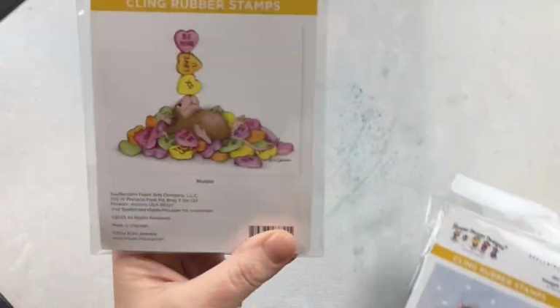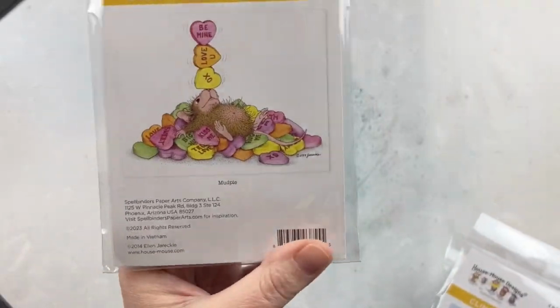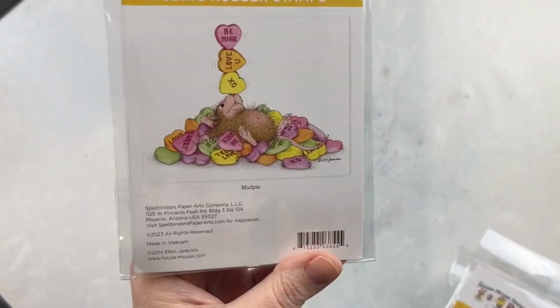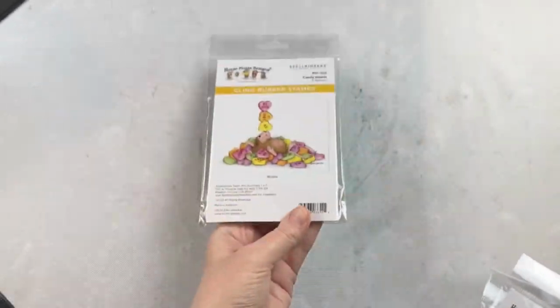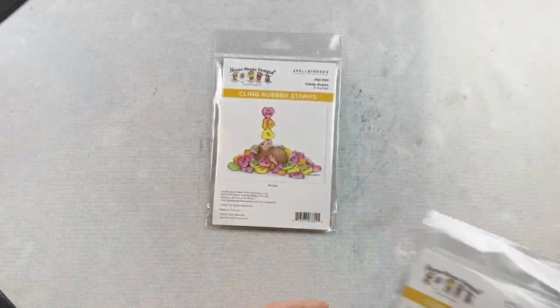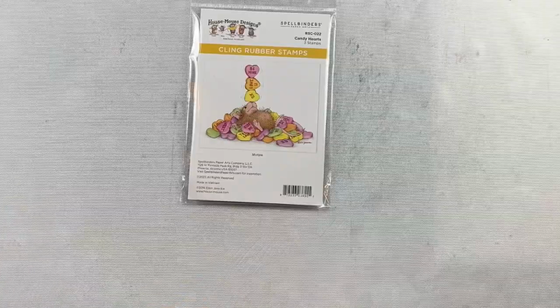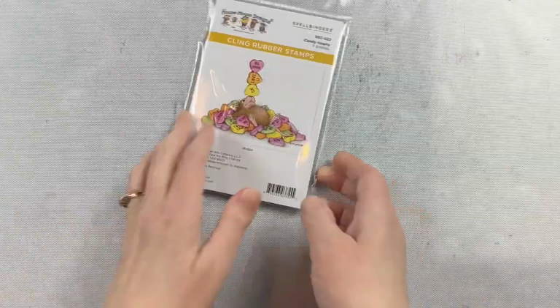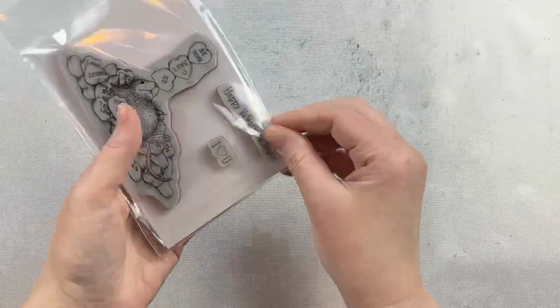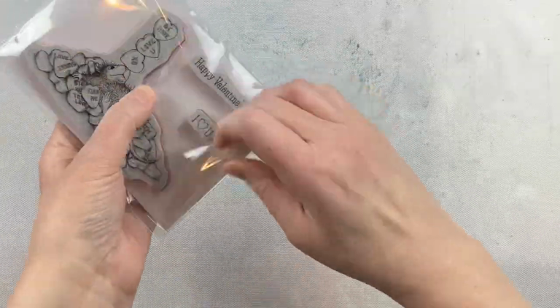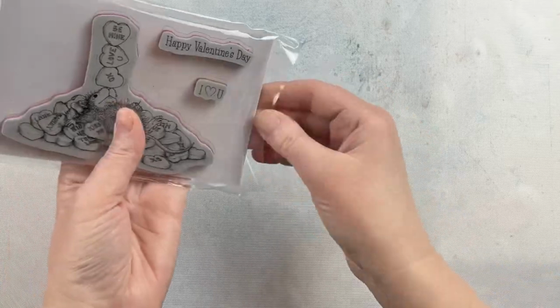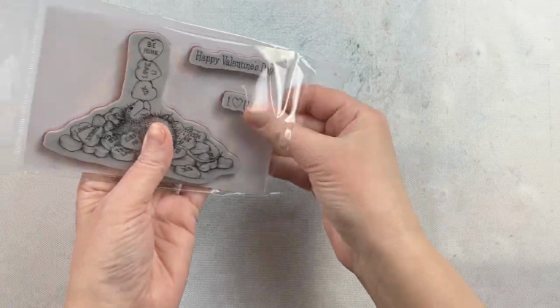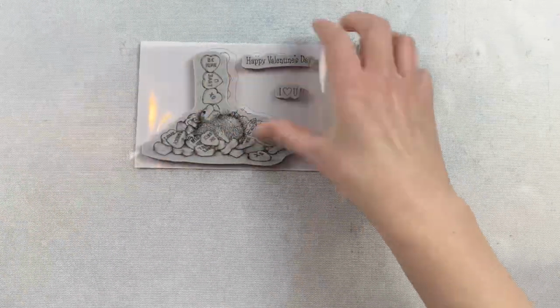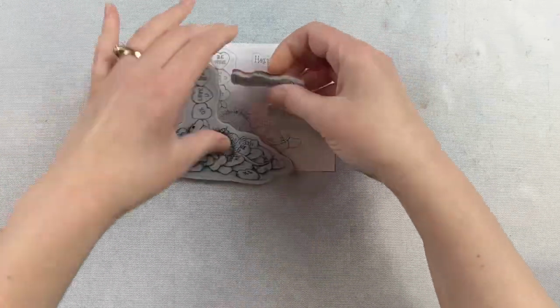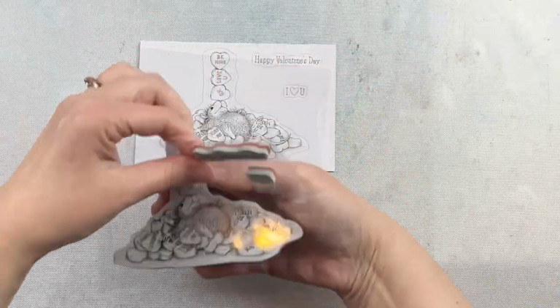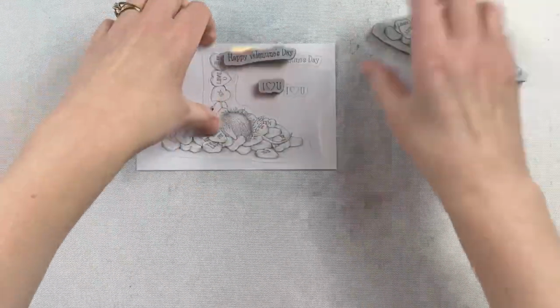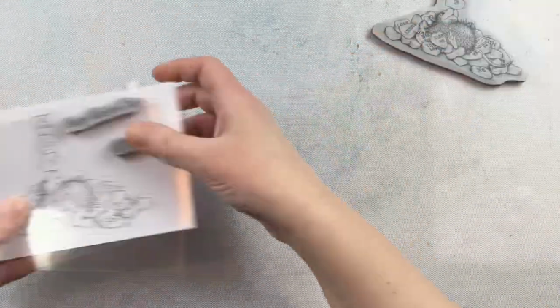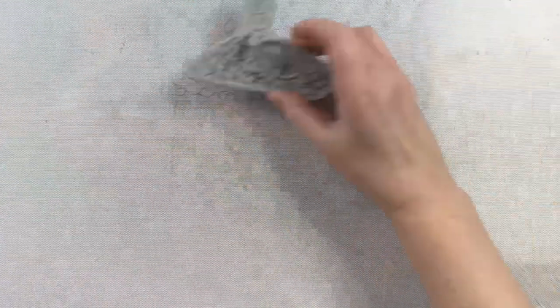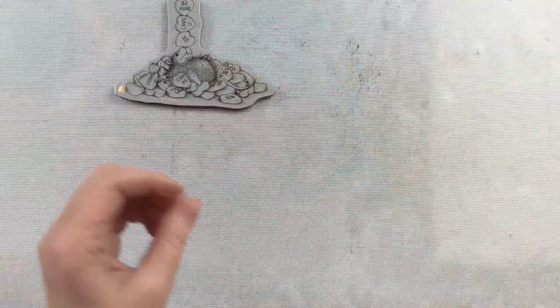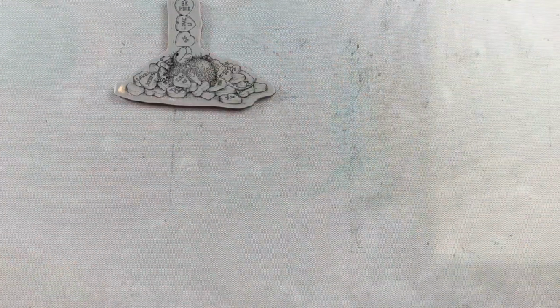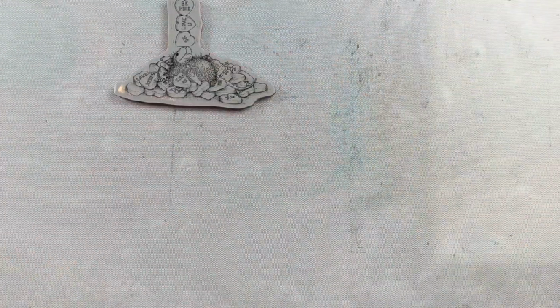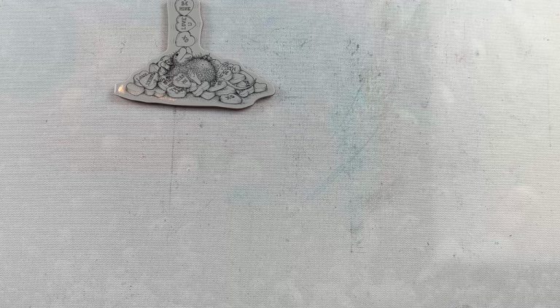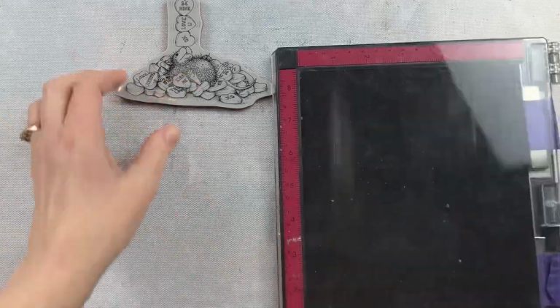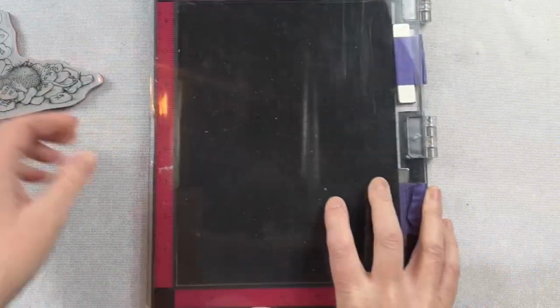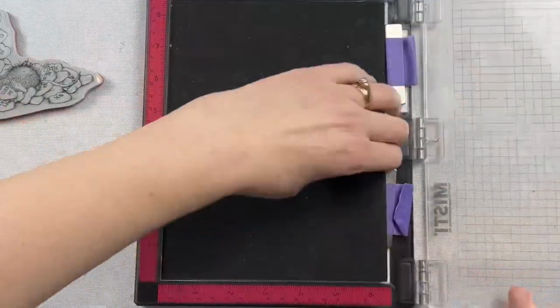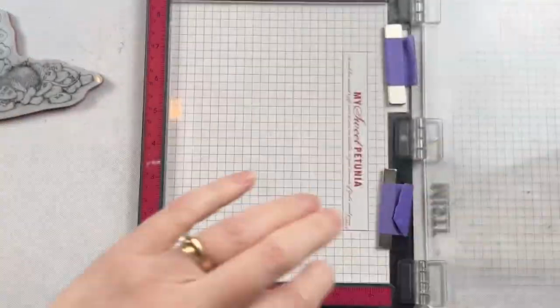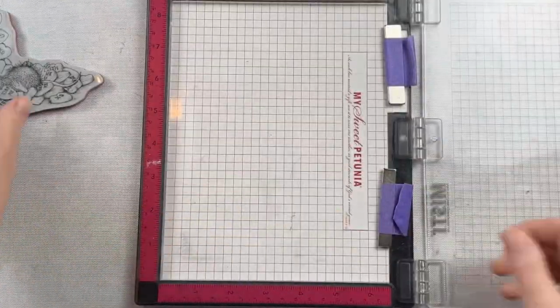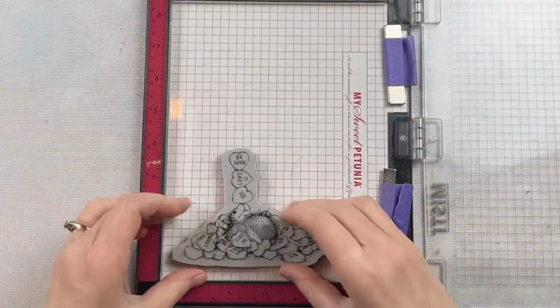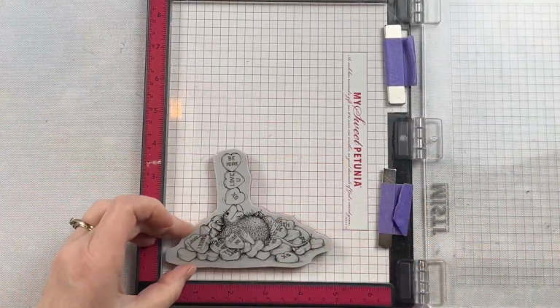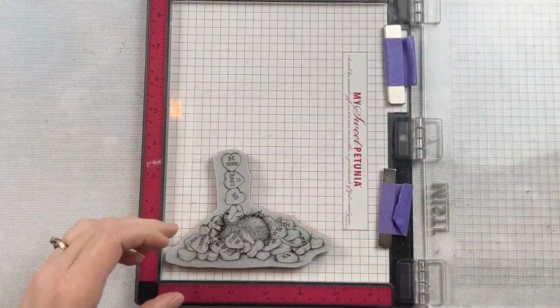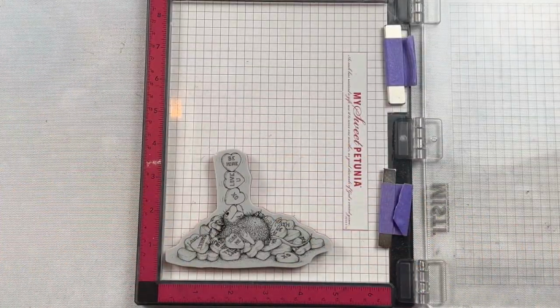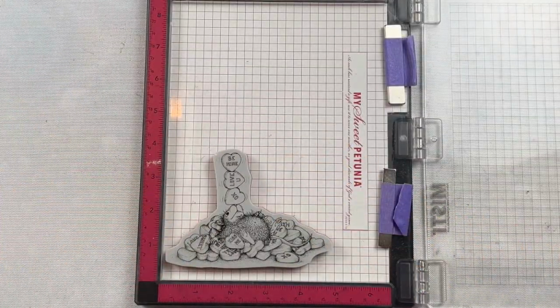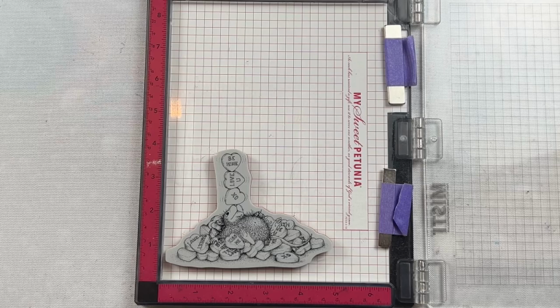So I'm going to use the Candy Hearts stamp today. Throughout this week I'm going to do a project with each one of those stamps, so stay tuned for those videos. I'm going to use my MISTI stamping tool and stamp on some Hammermill cardstock with black Stazon ink.